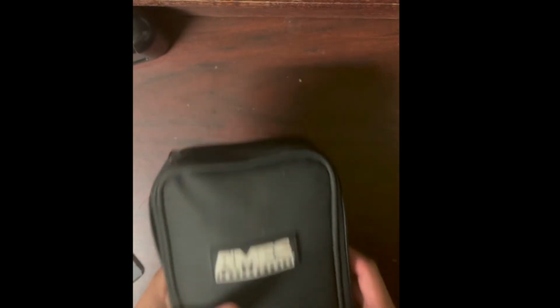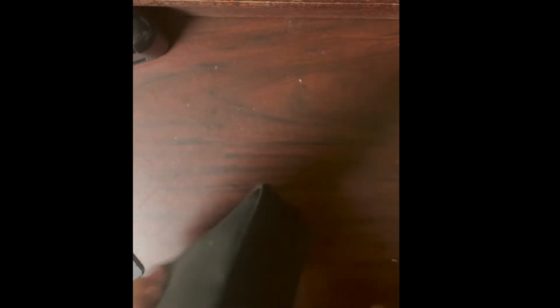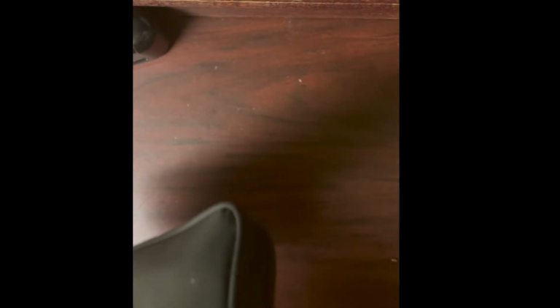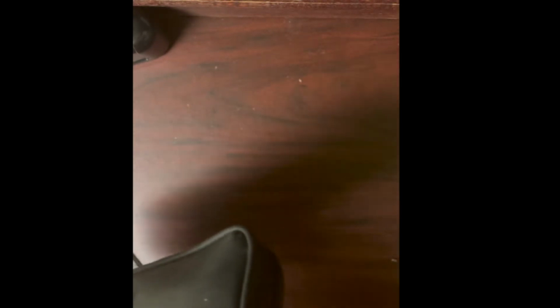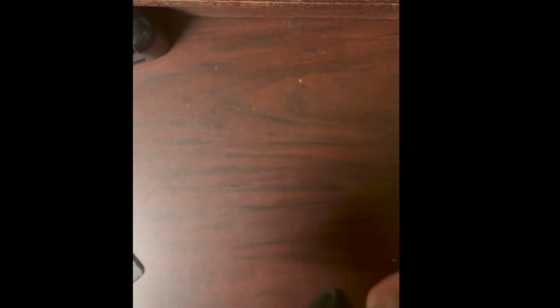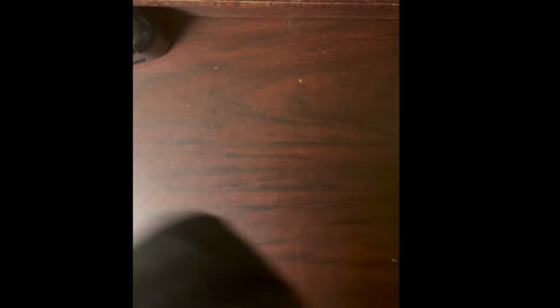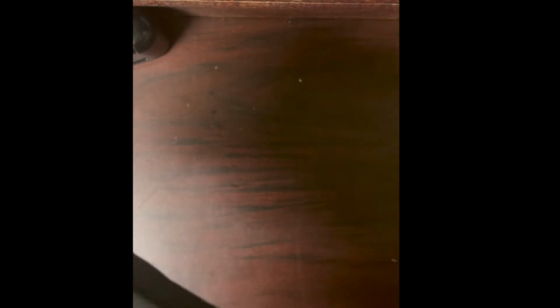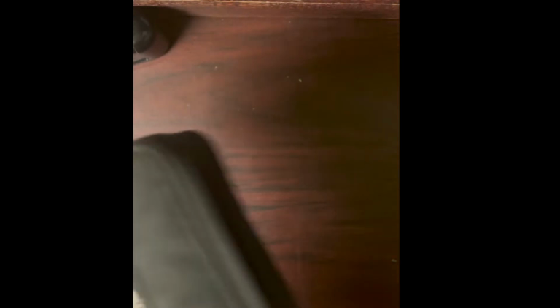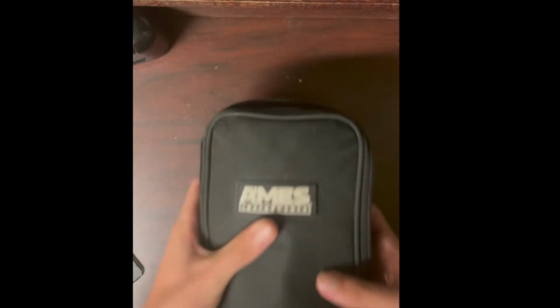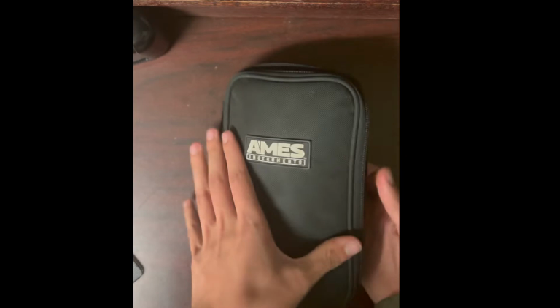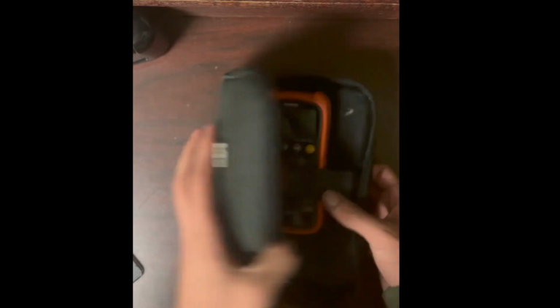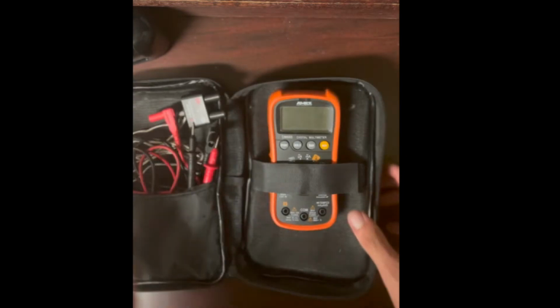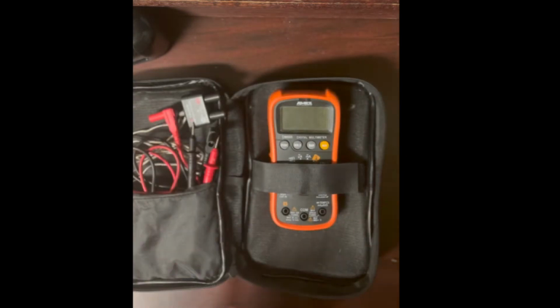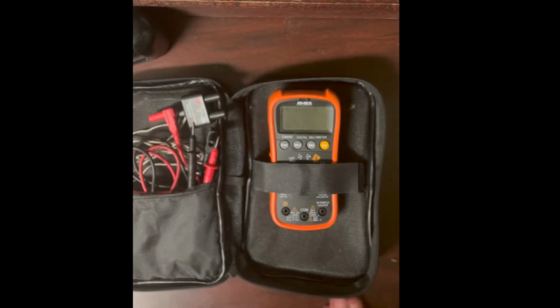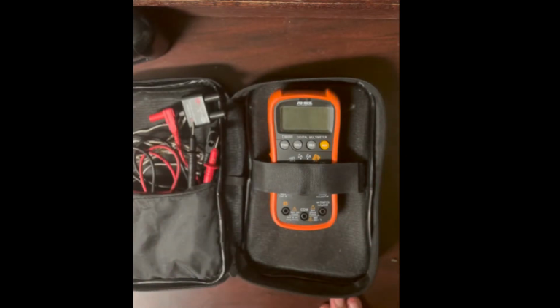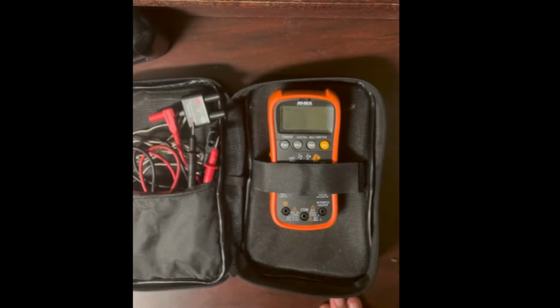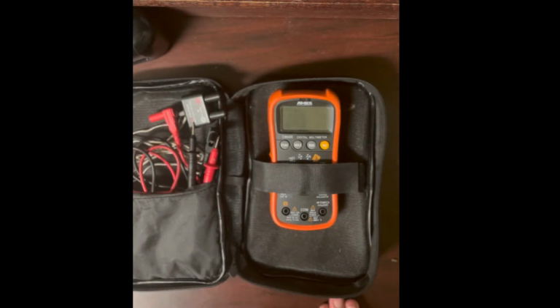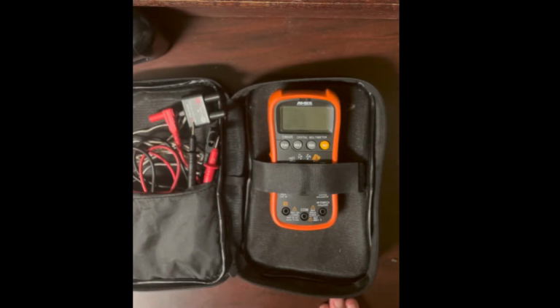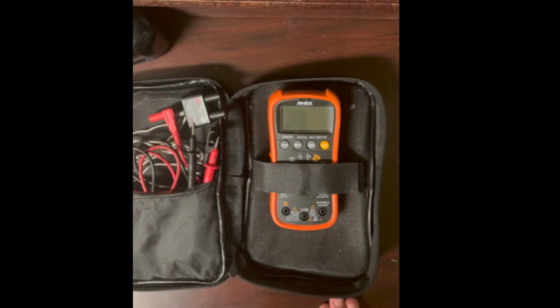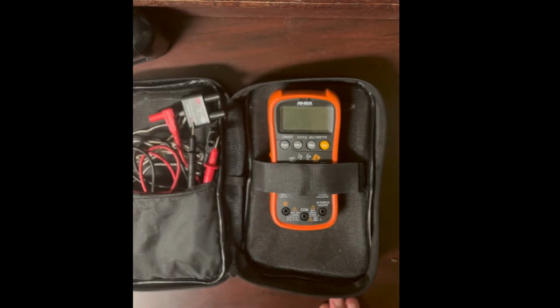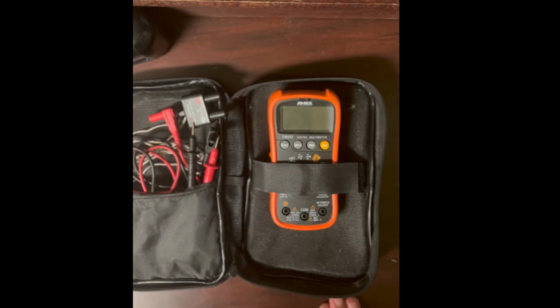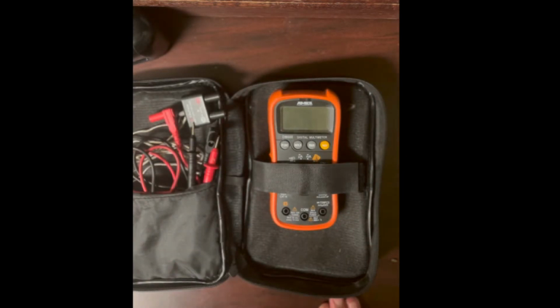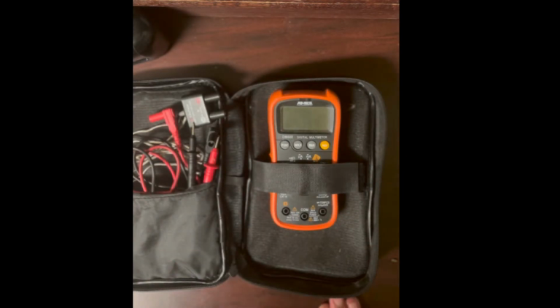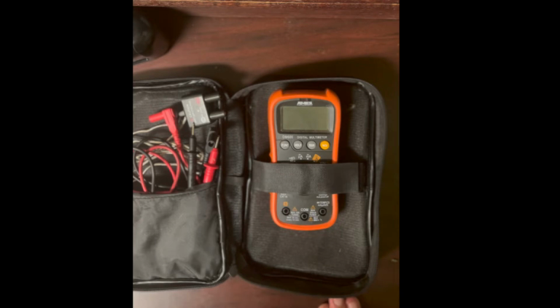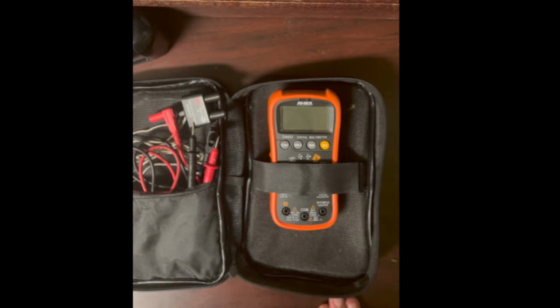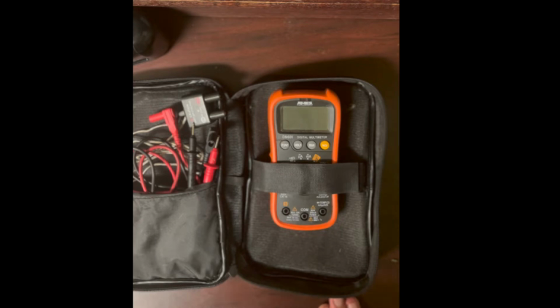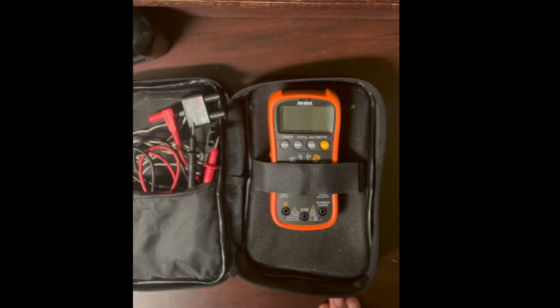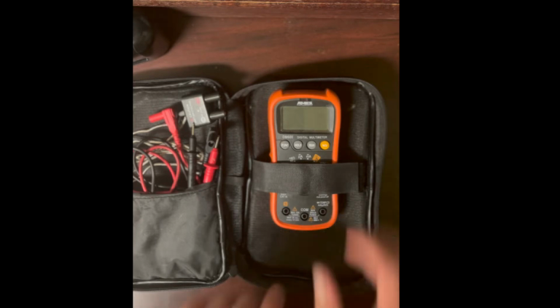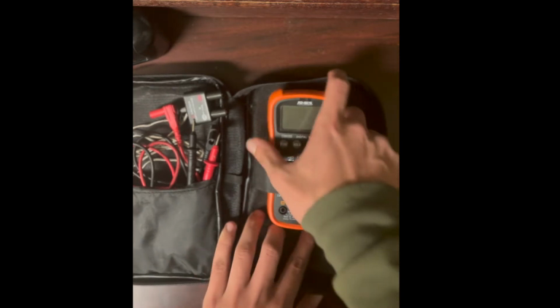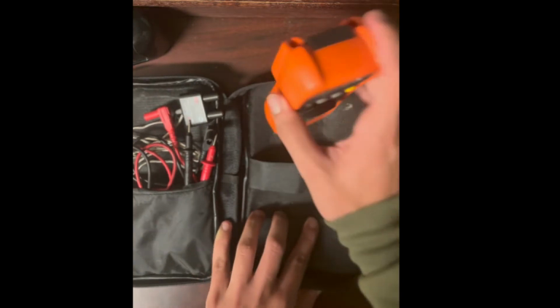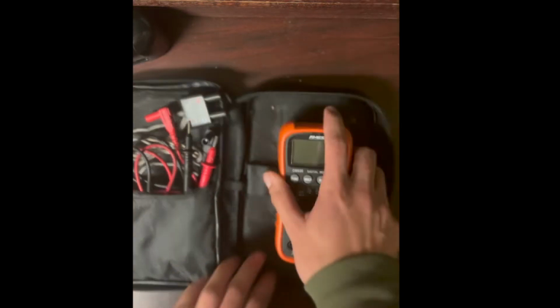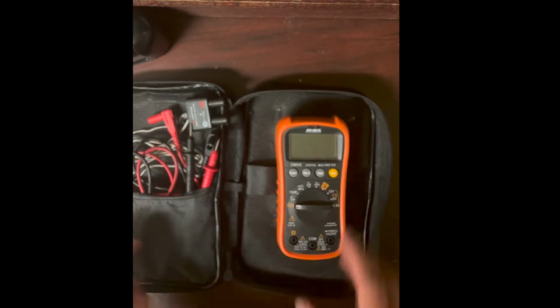This is a video for anybody wondering how to use their multimeter, specifically people in my electrical engineering classes who might want to reference this.